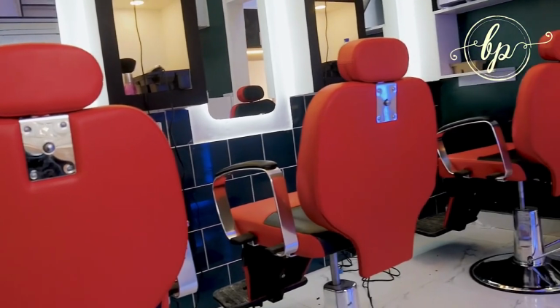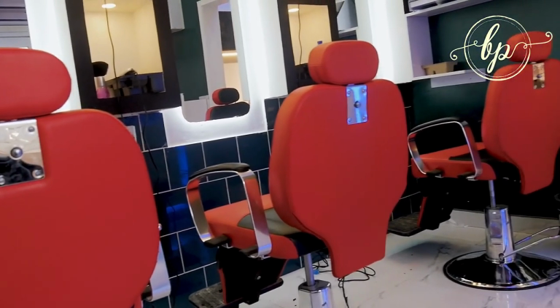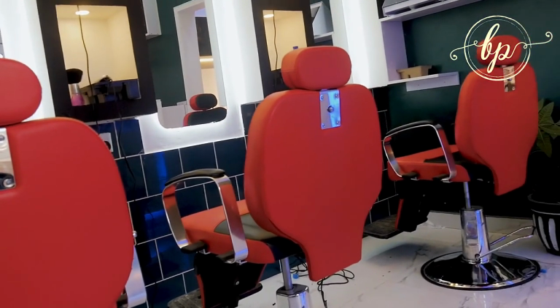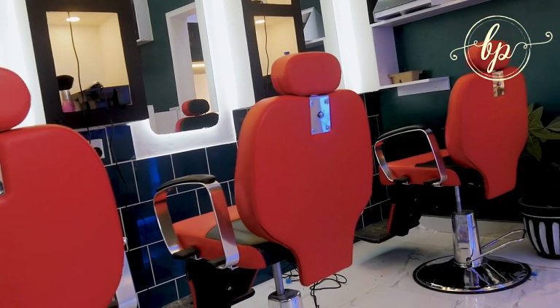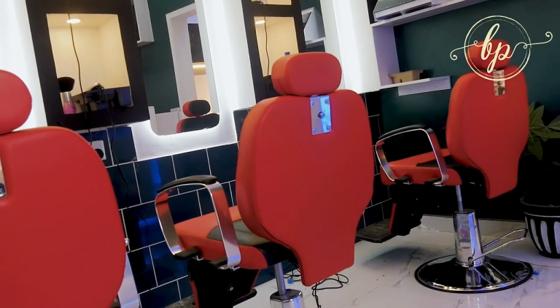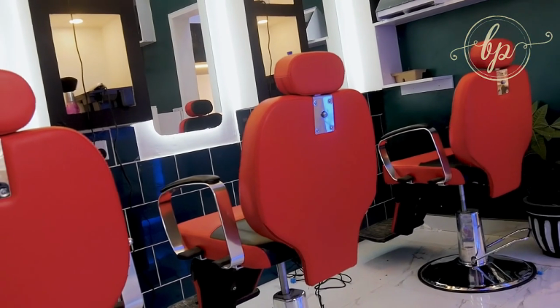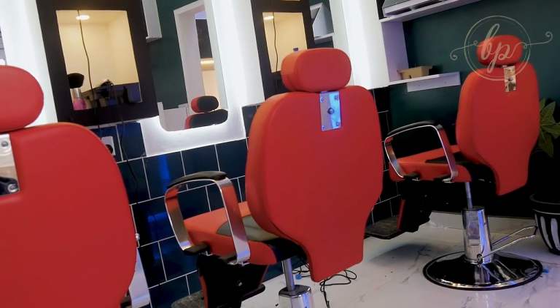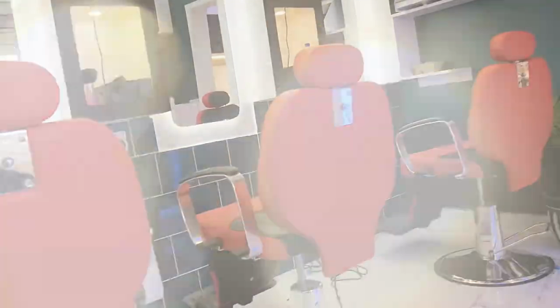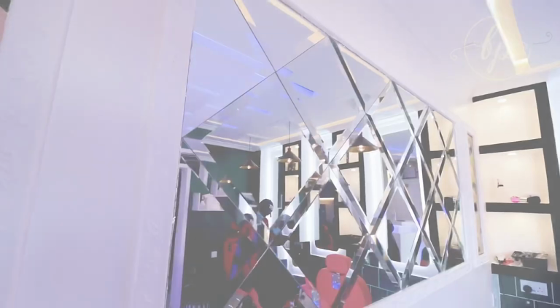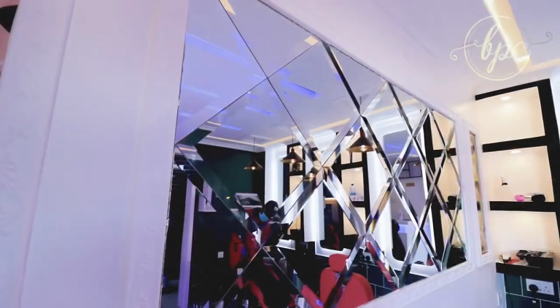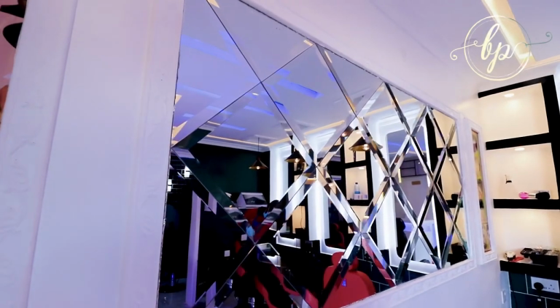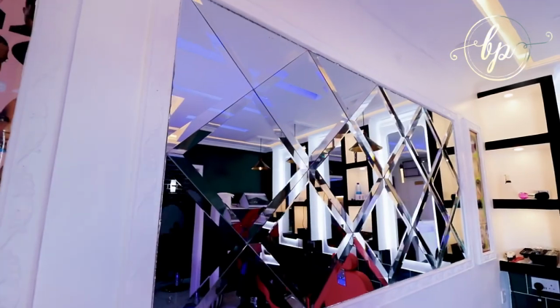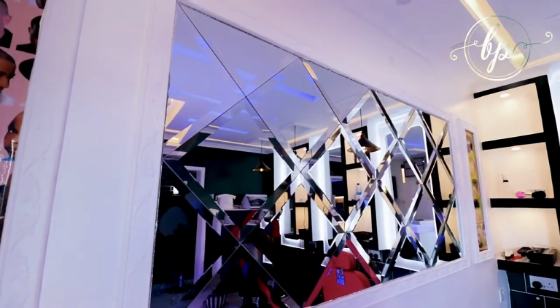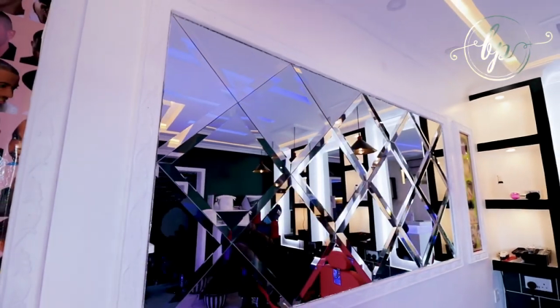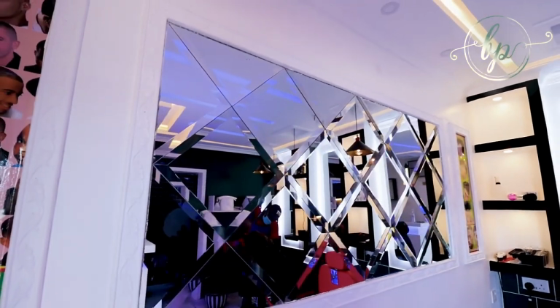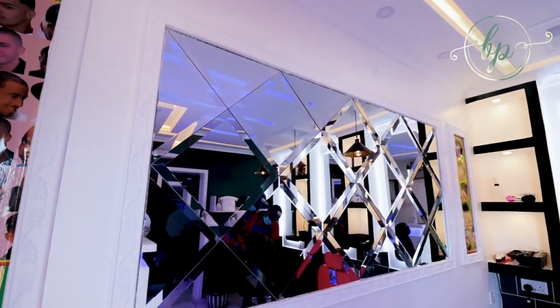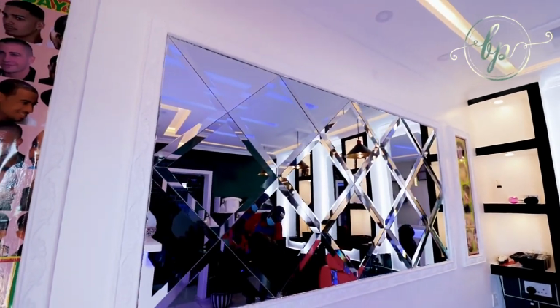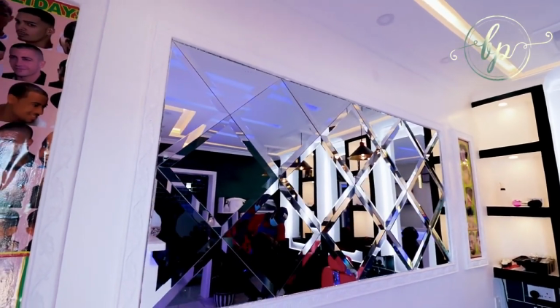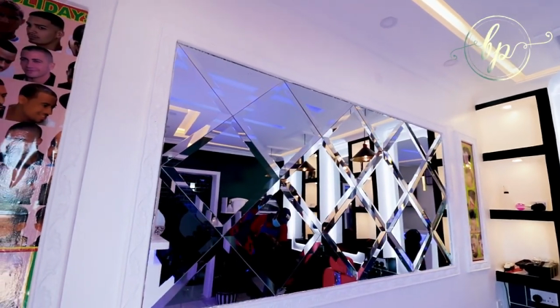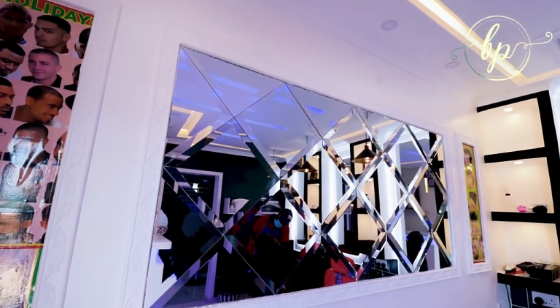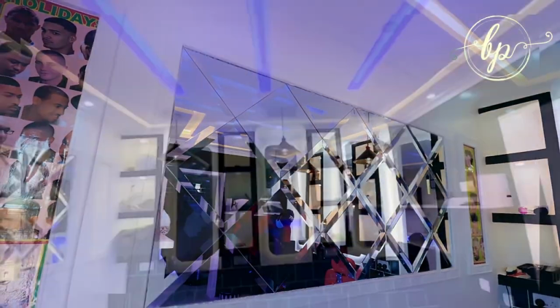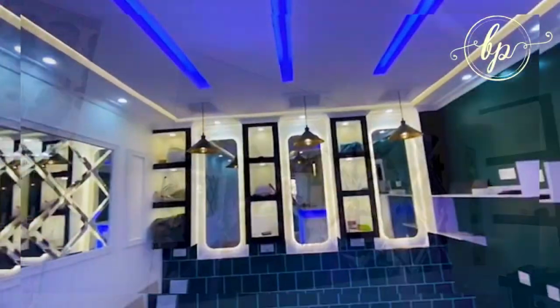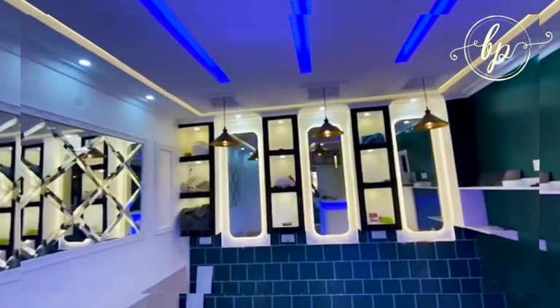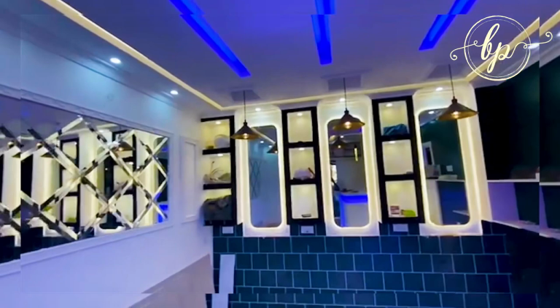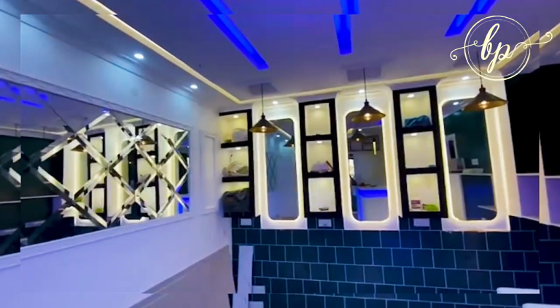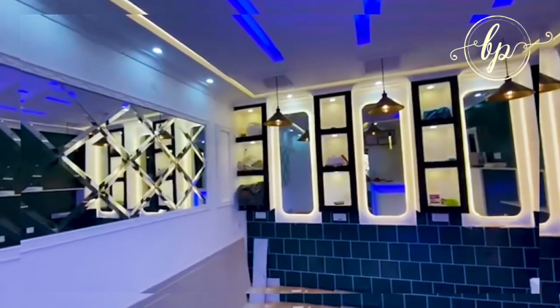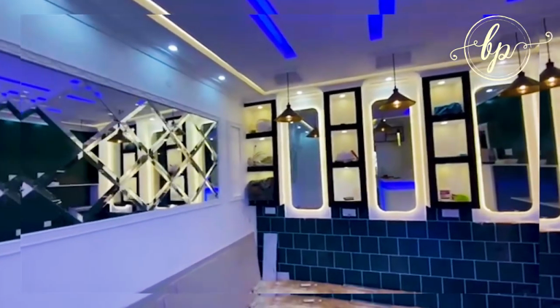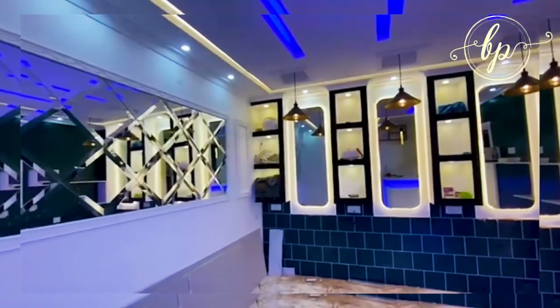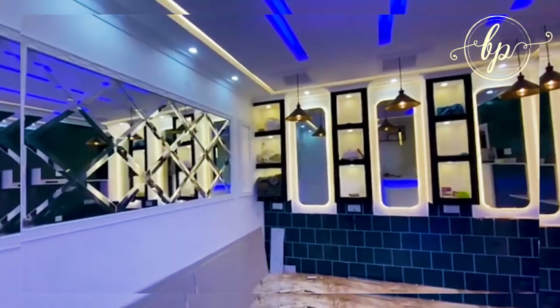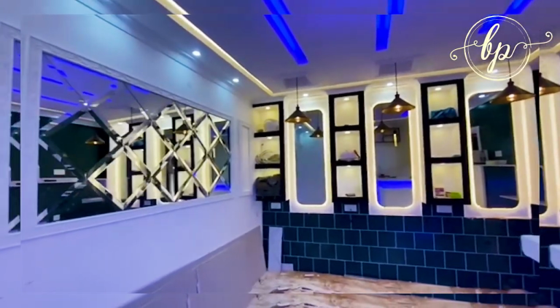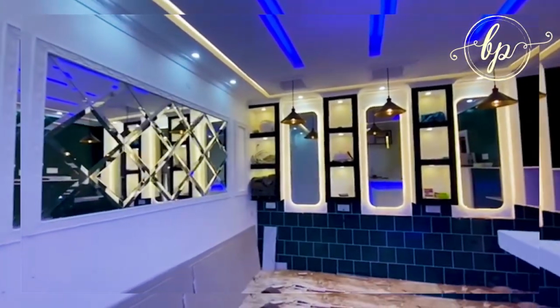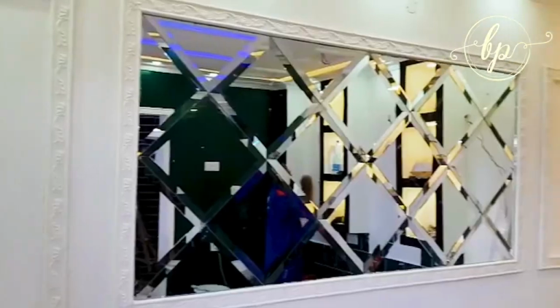As you walk through, you get a reflection. What we wanted to achieve, rather than just the aesthetic beauty of the mirror, was to make the space look bigger. And we completed it with nice beading.